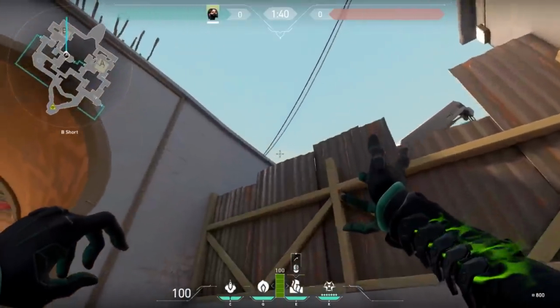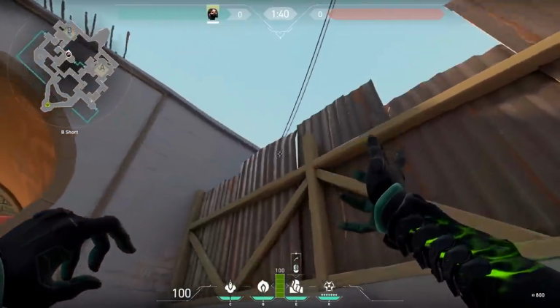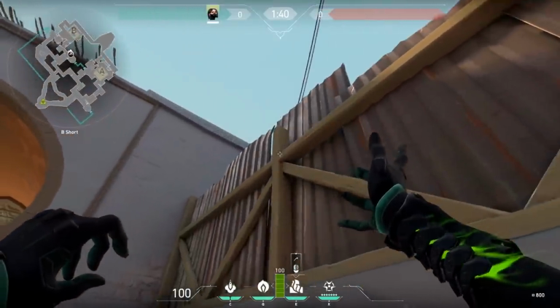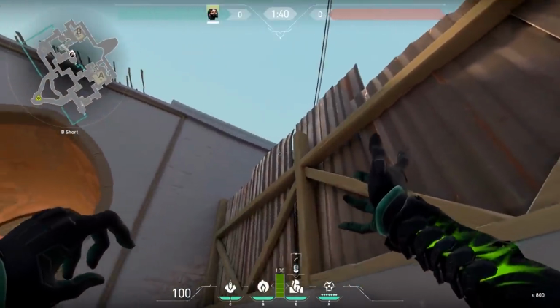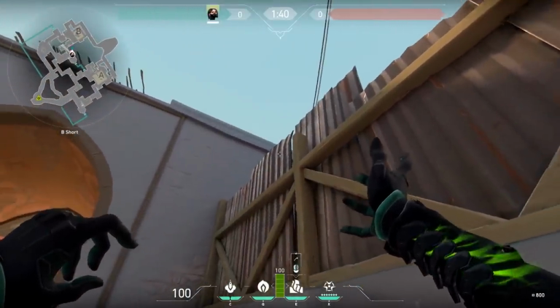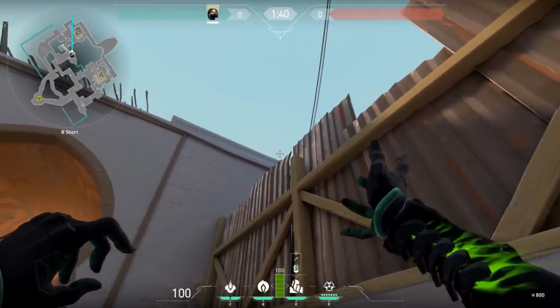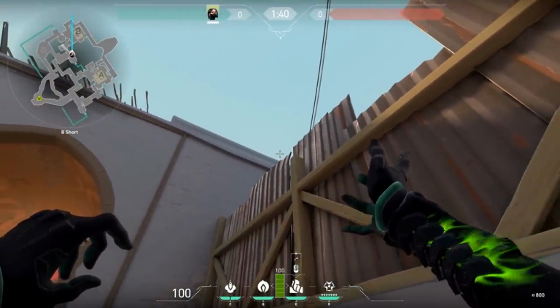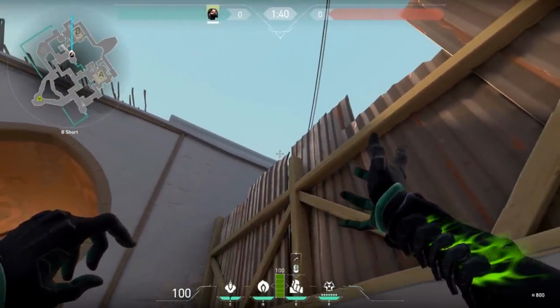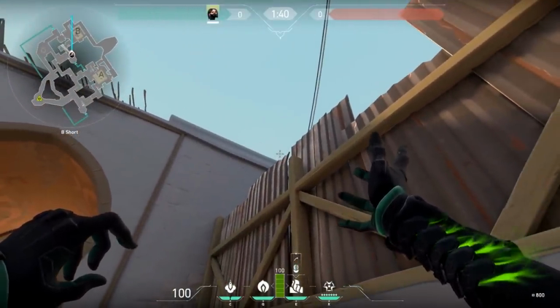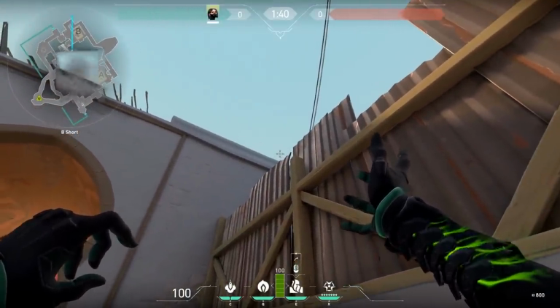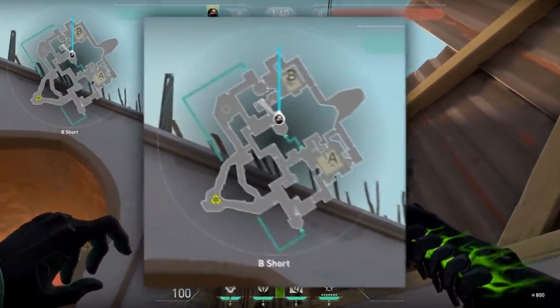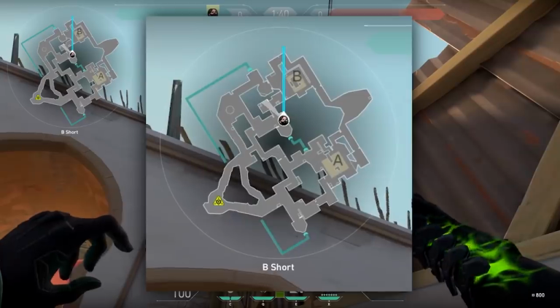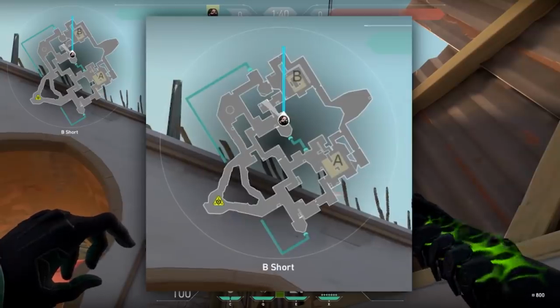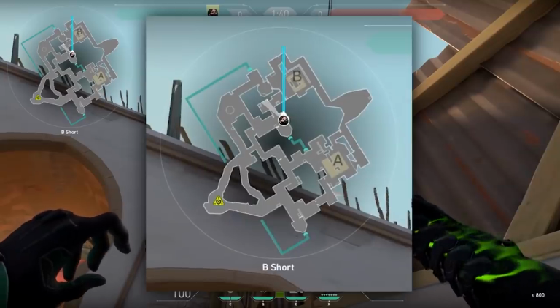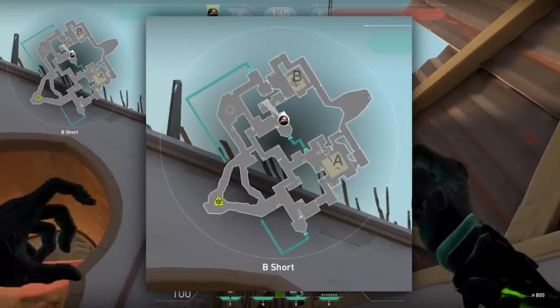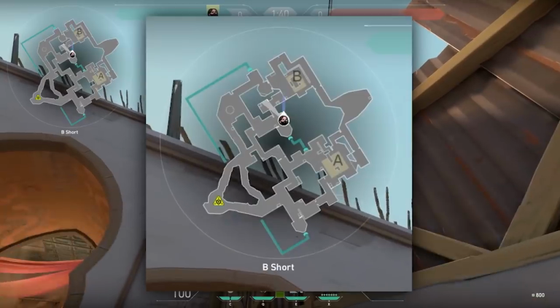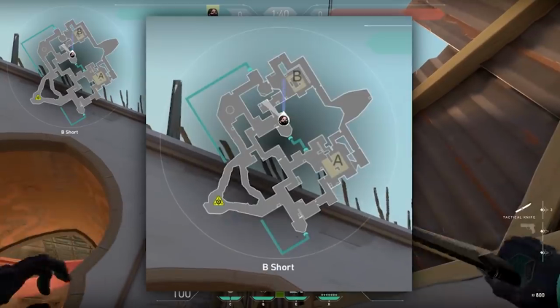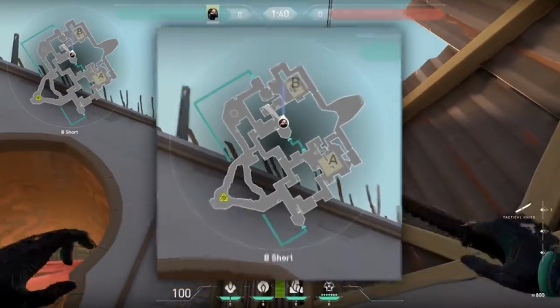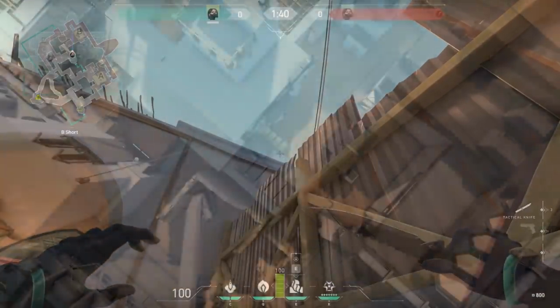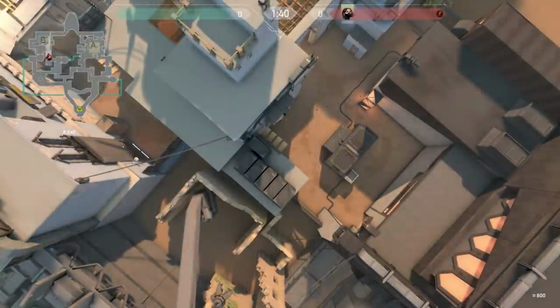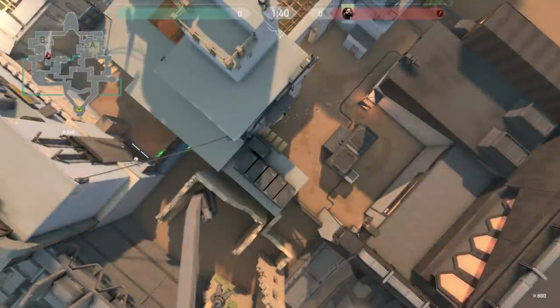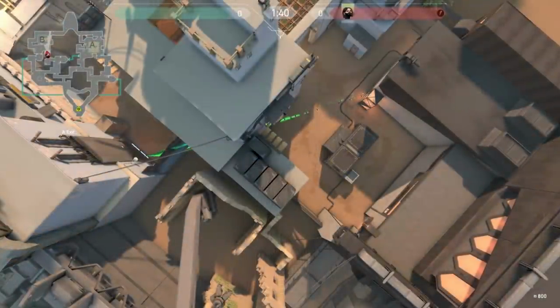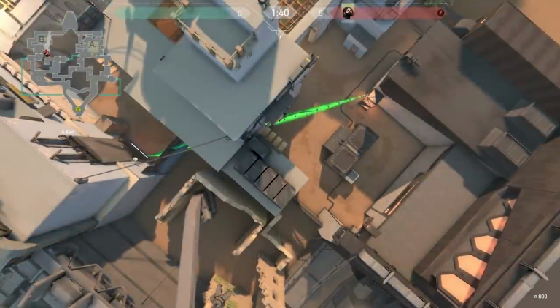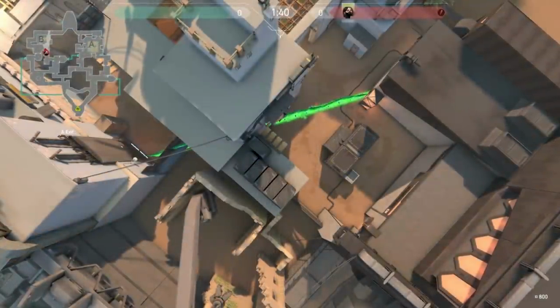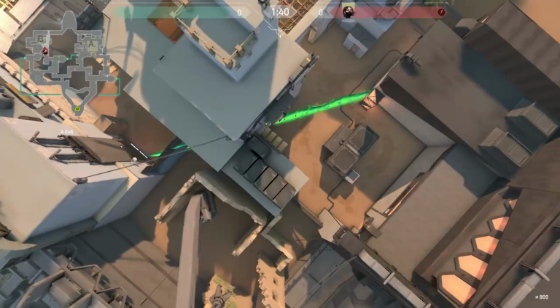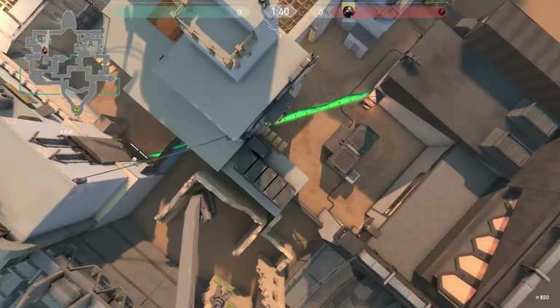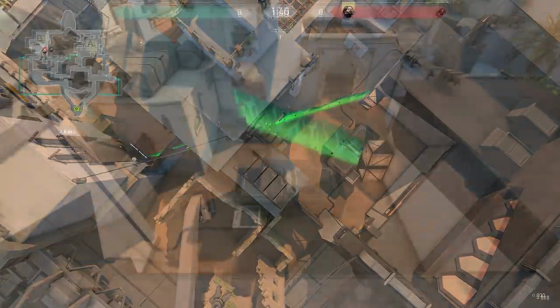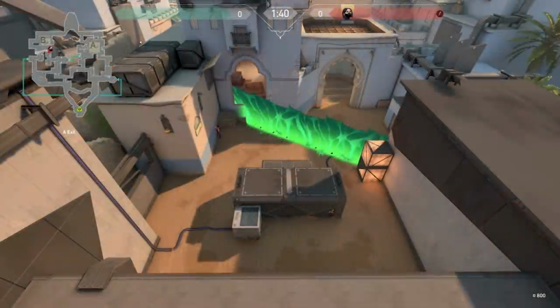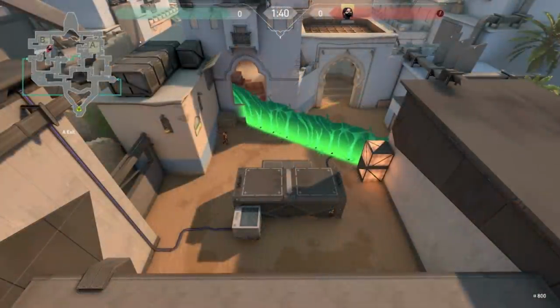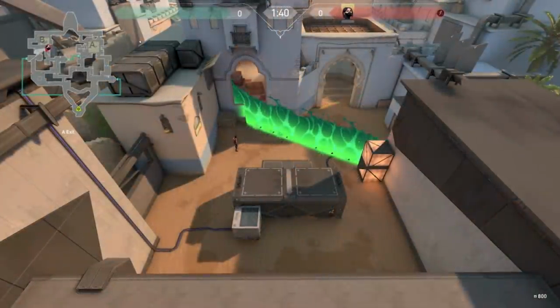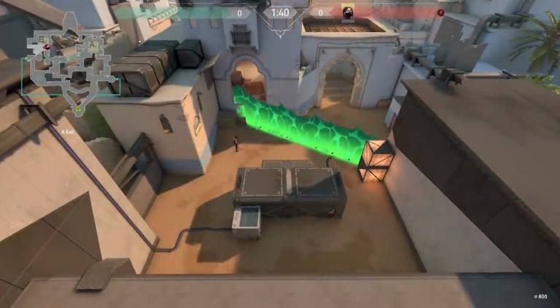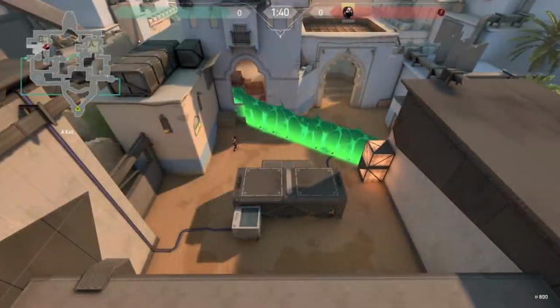Alternatively, instead of cutting the site in half, you can gain control of B itself by aiming your wall so that it falls onto the left side of Hookah's window. This blocks off anyone who would have held angles off to the left of B's site and makes it riskier for the enemy to rotate in for B long.